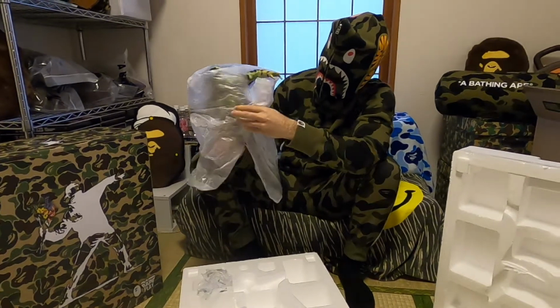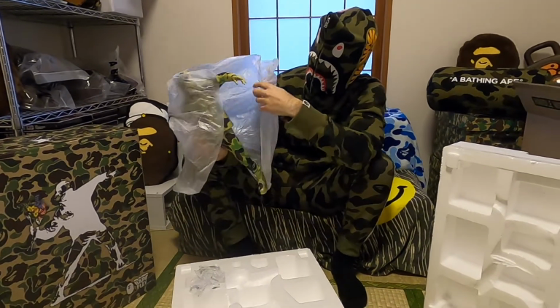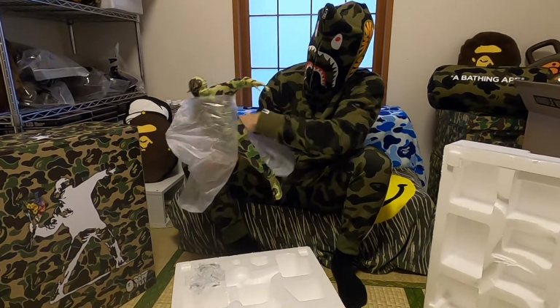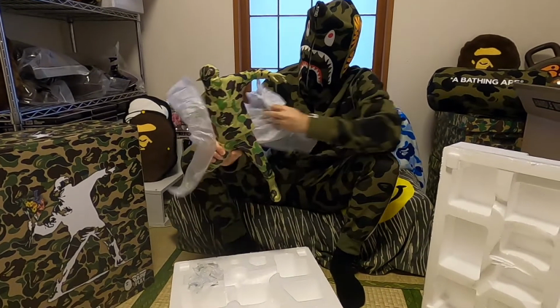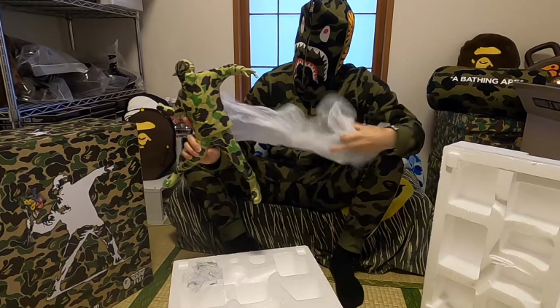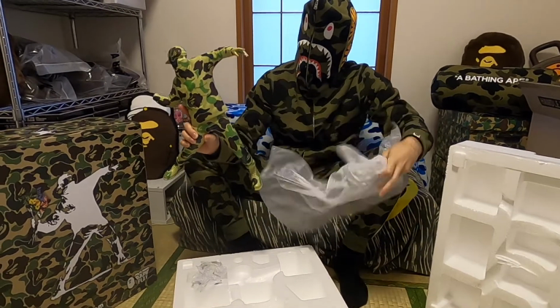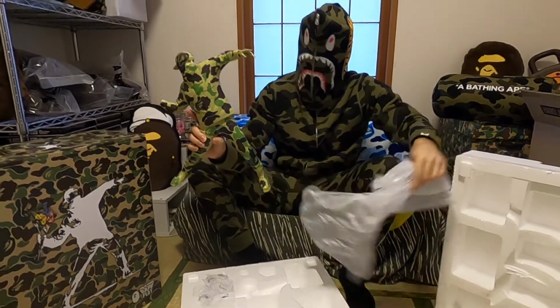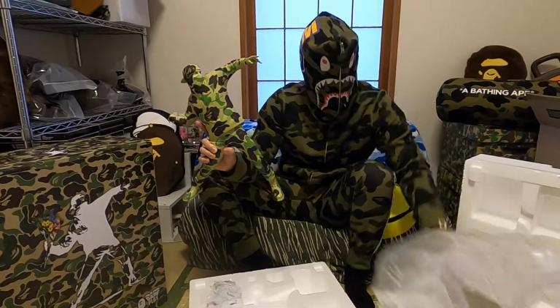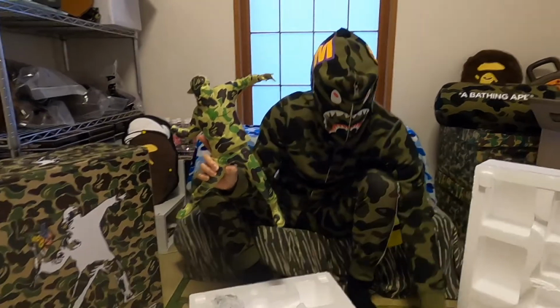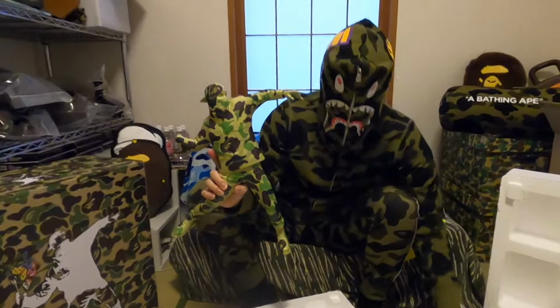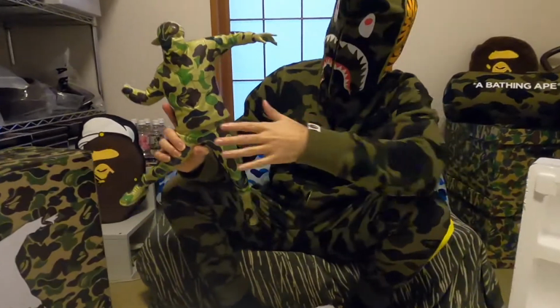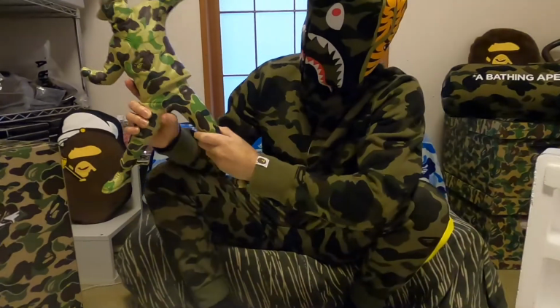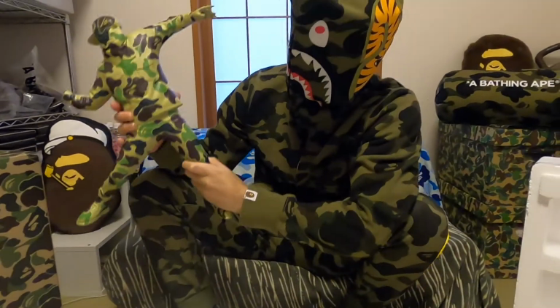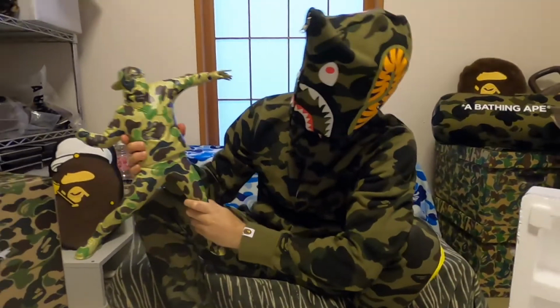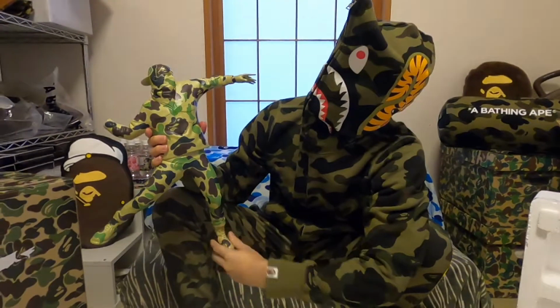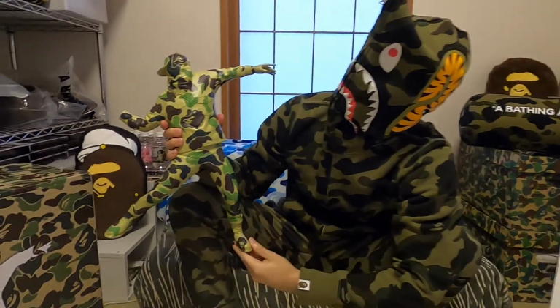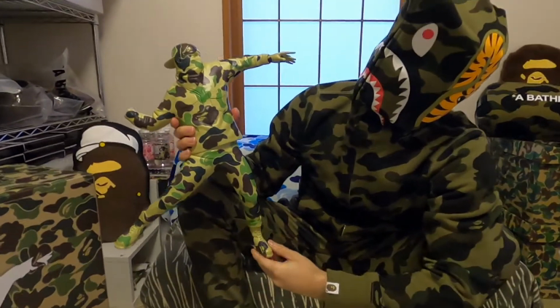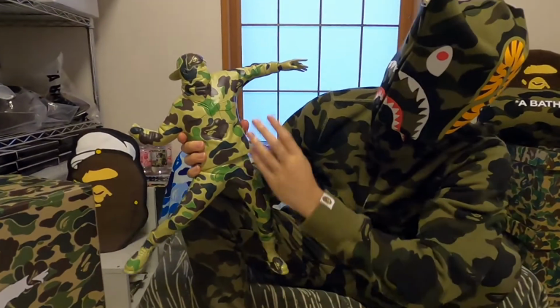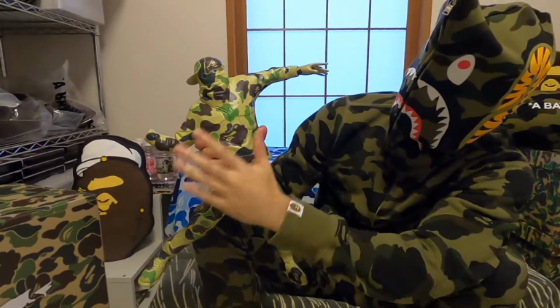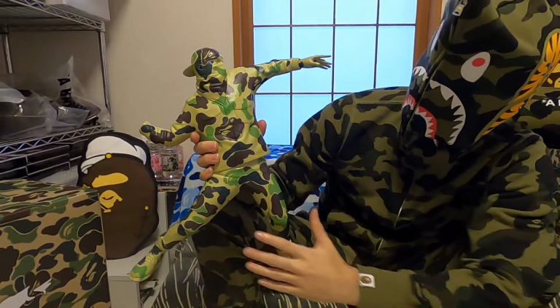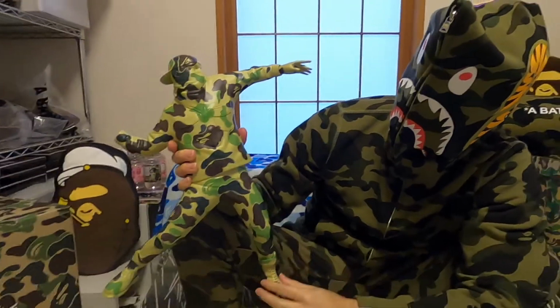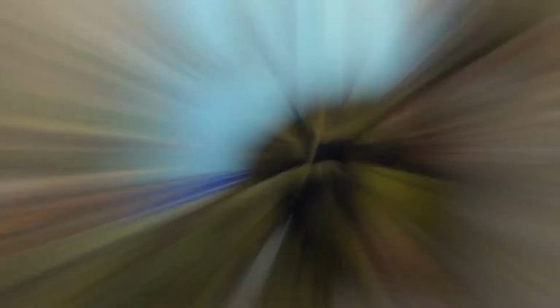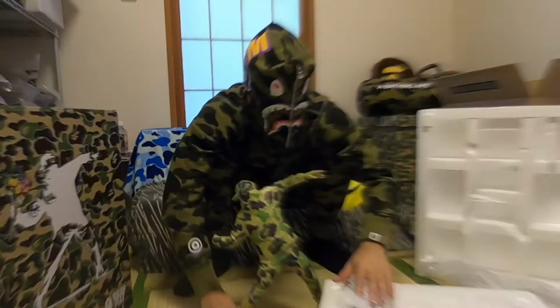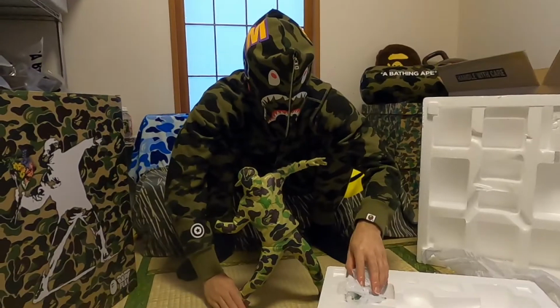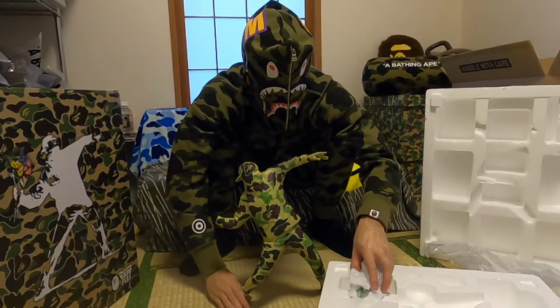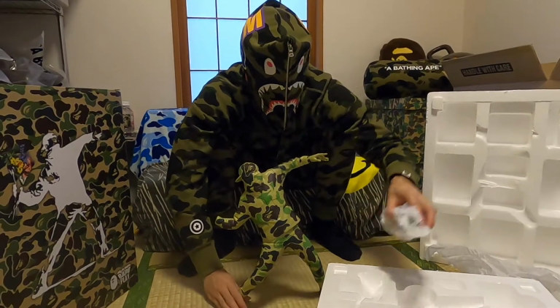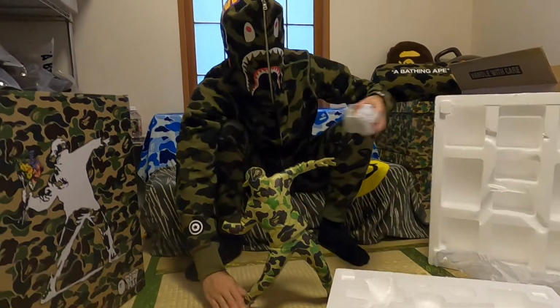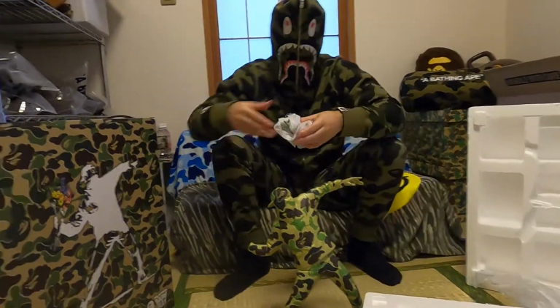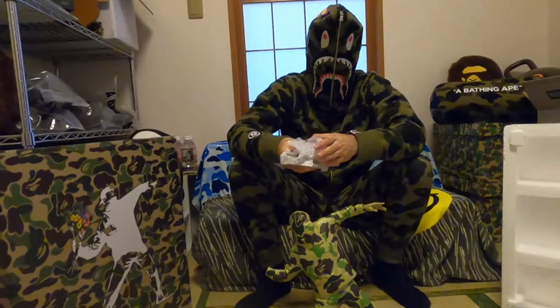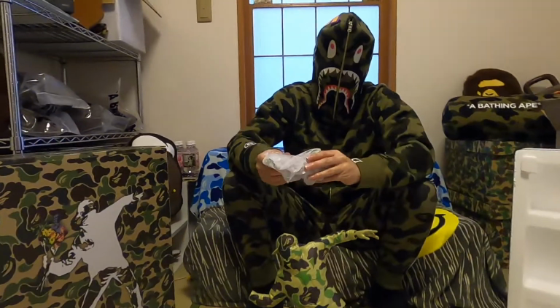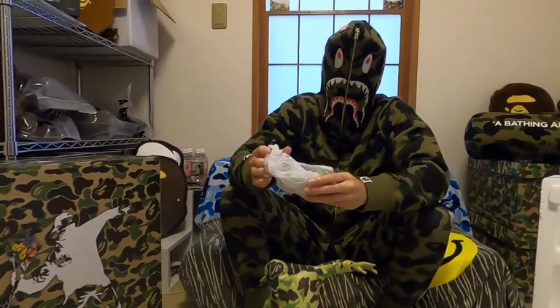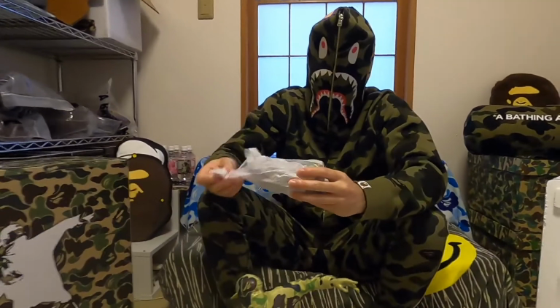Look at that — got some weight to it, maybe eight to ten pounds, covered in full ABC green camo. Here's the detachable flower bomb right arm.